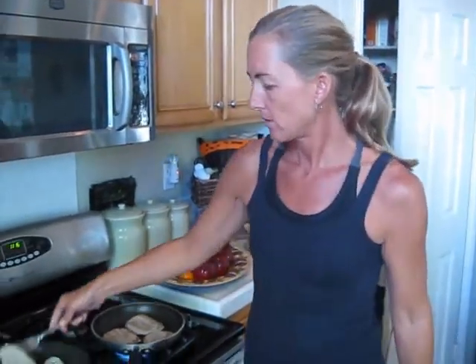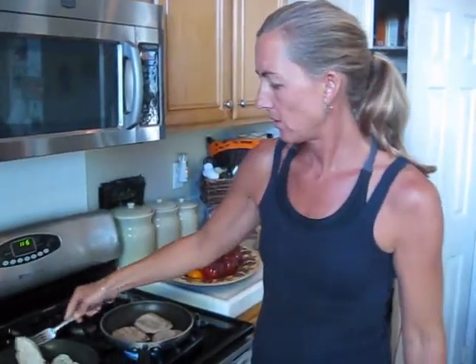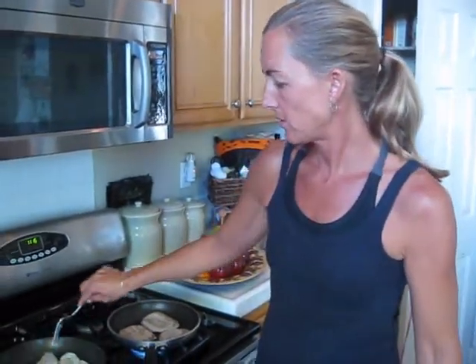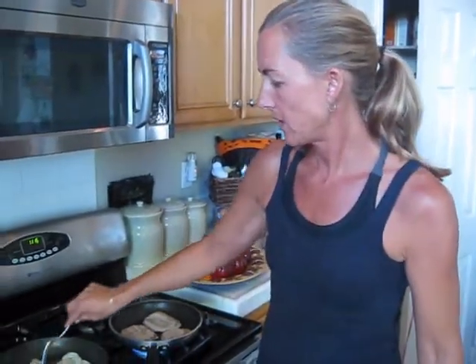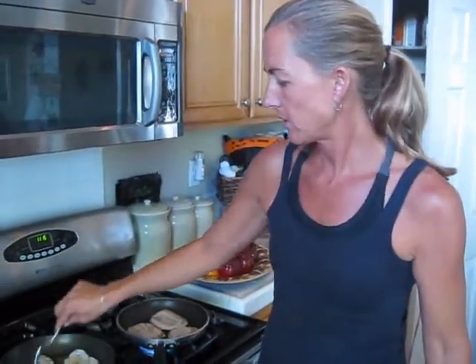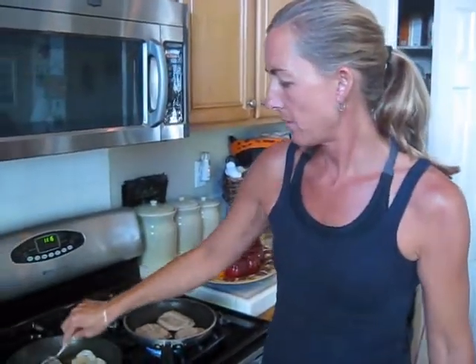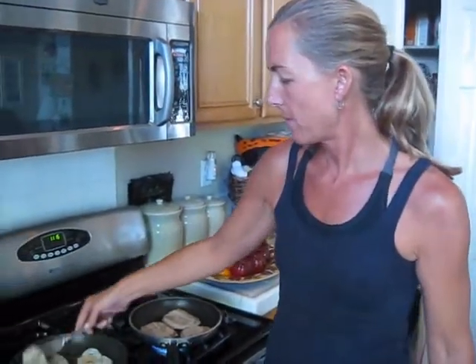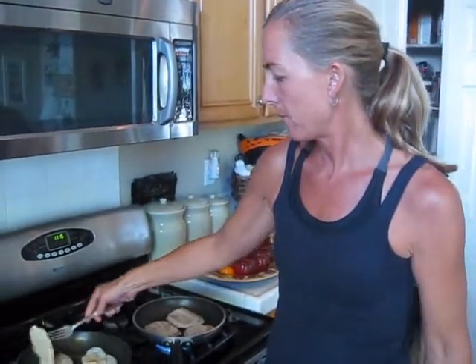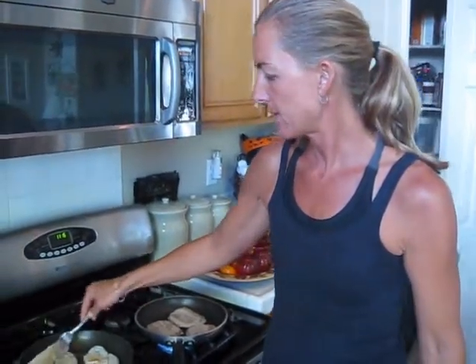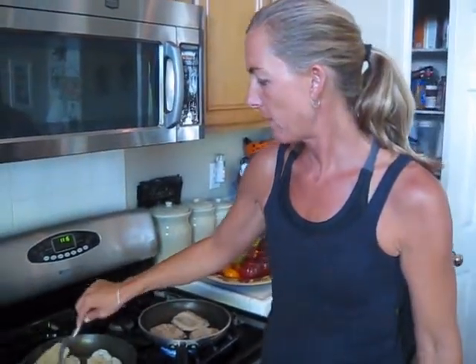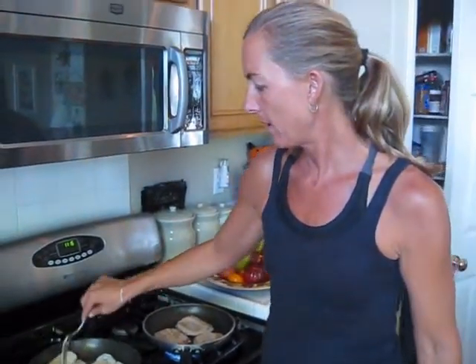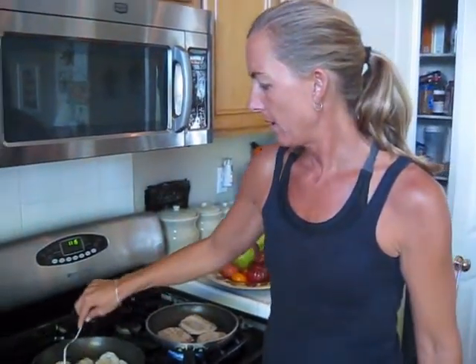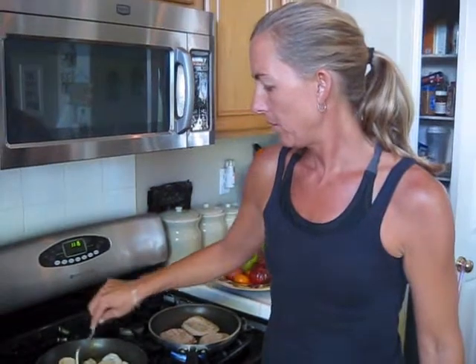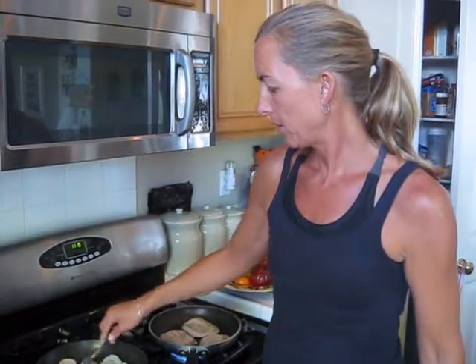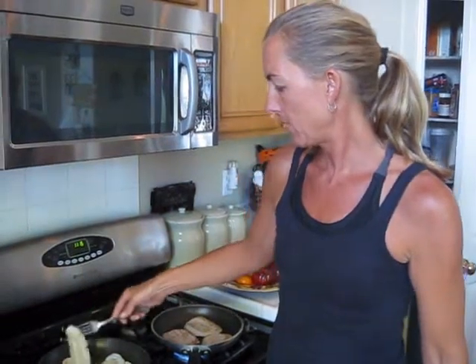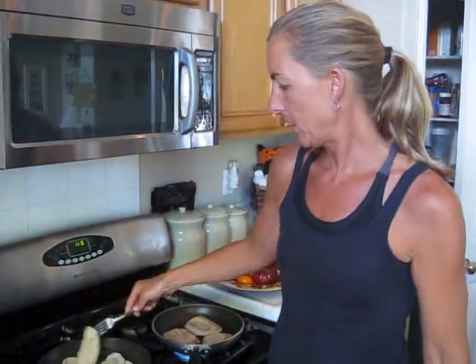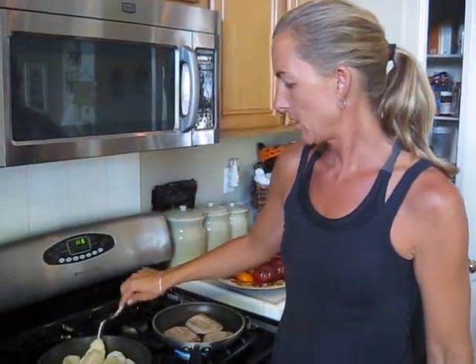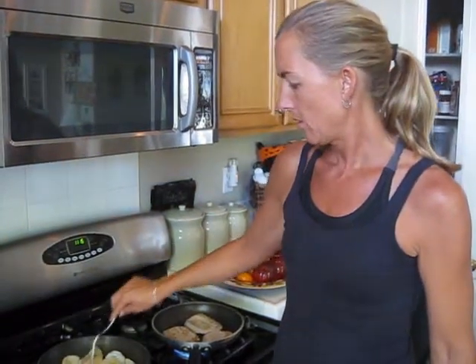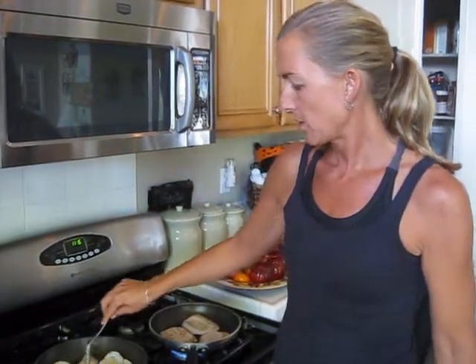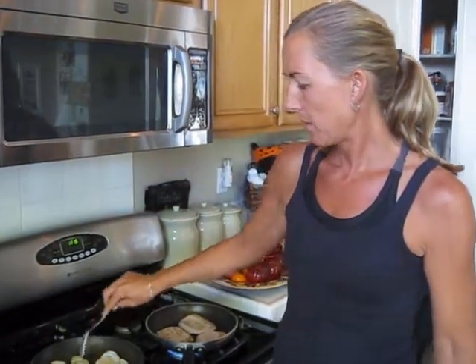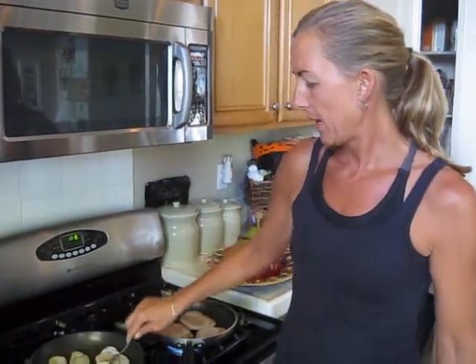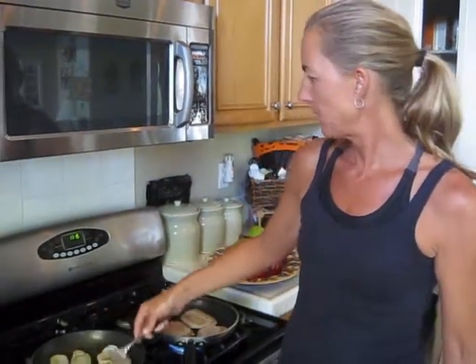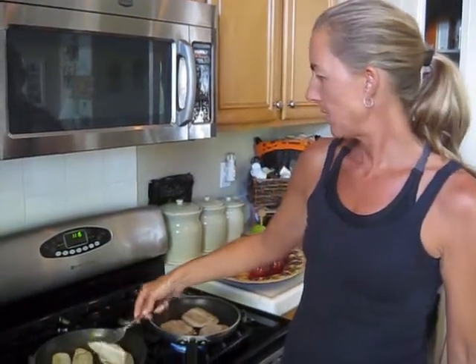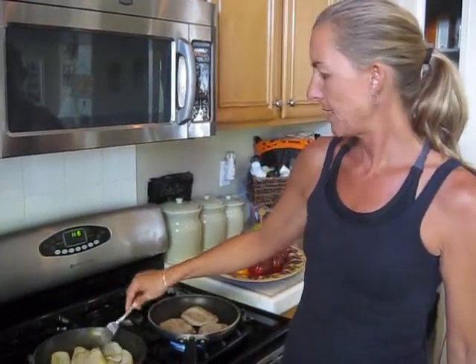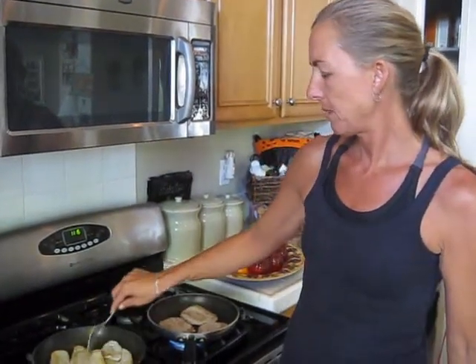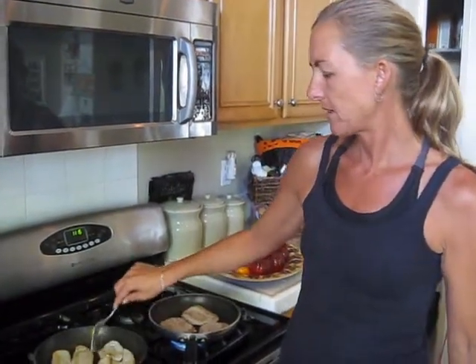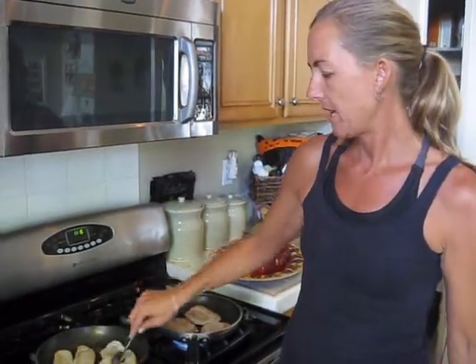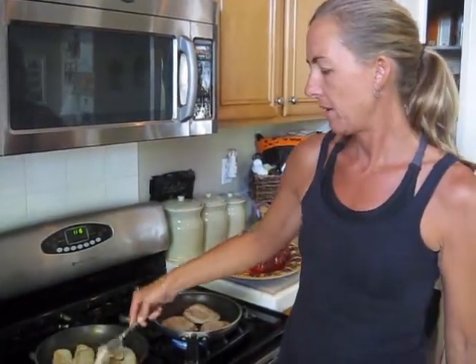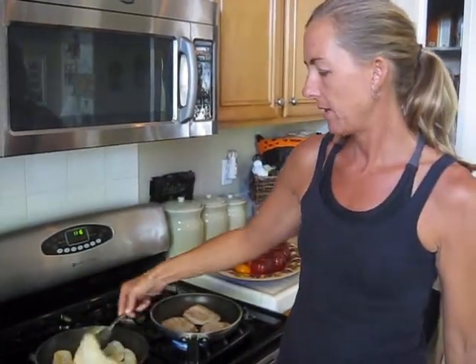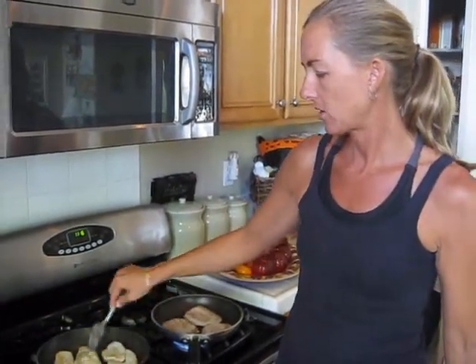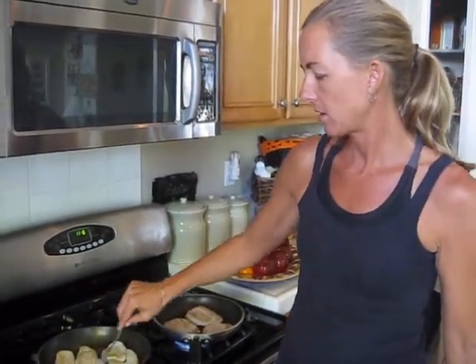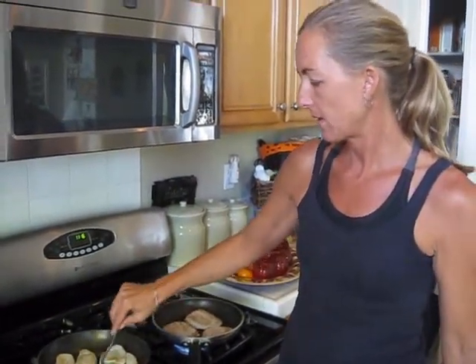As soon as these are done I'm just going to pop them in my Tupperware, put them in the fridge, wash out my pan, and I'm done. It takes me about ten minutes to cook this up.